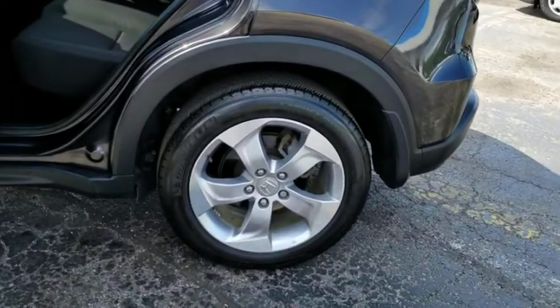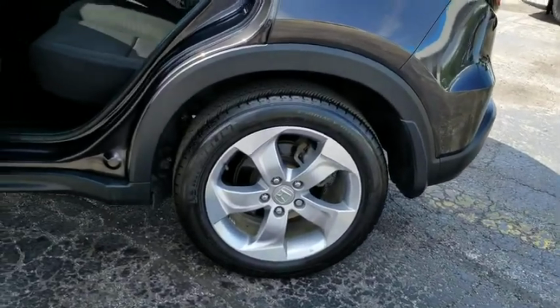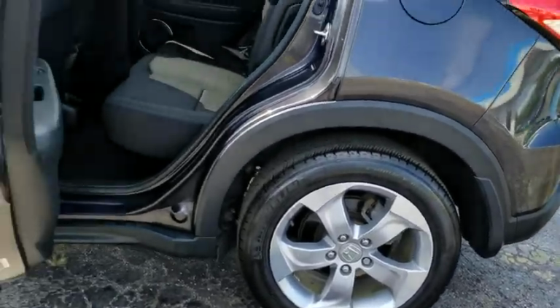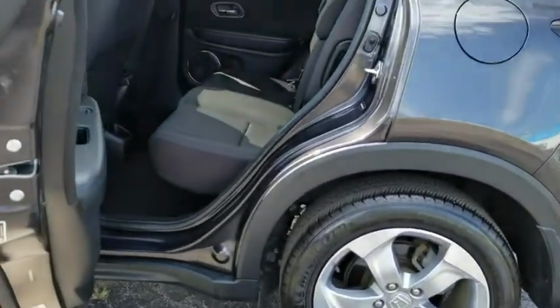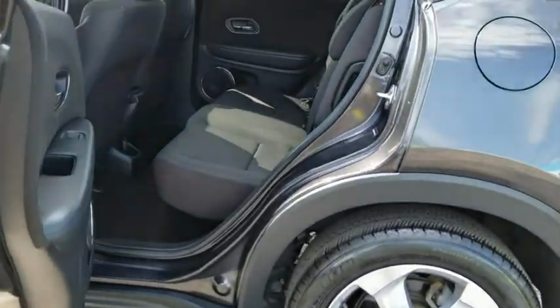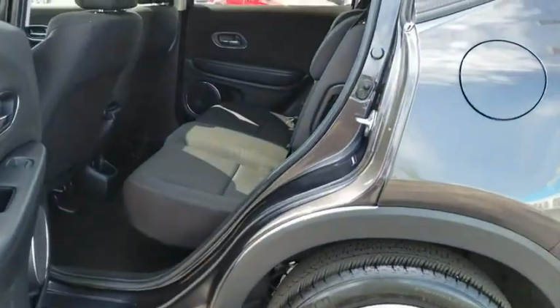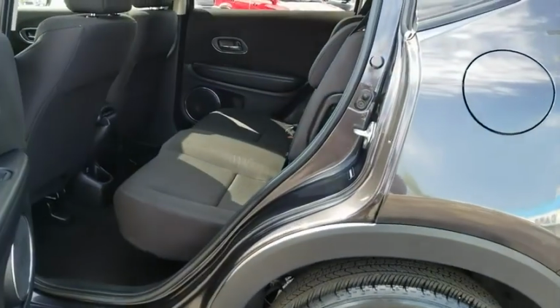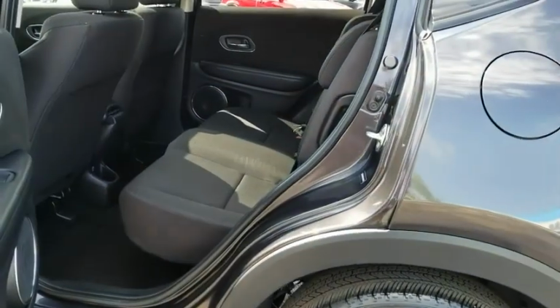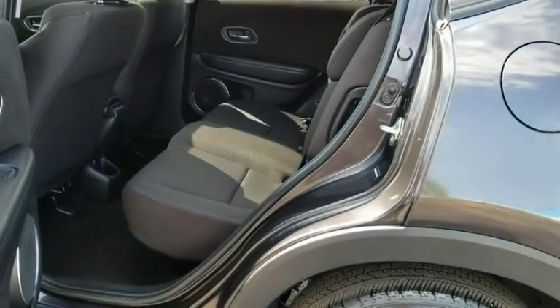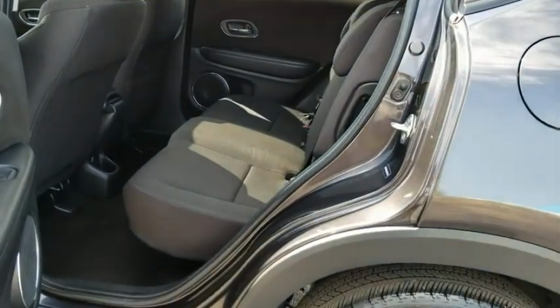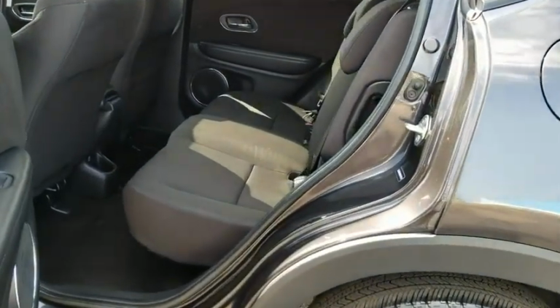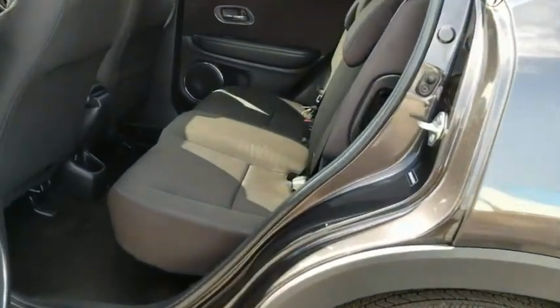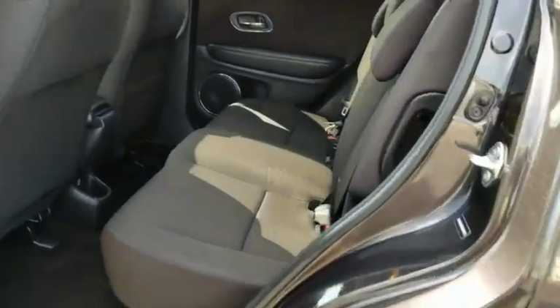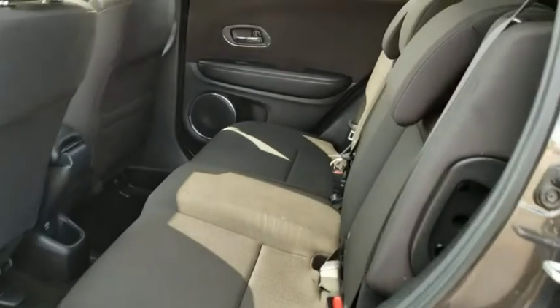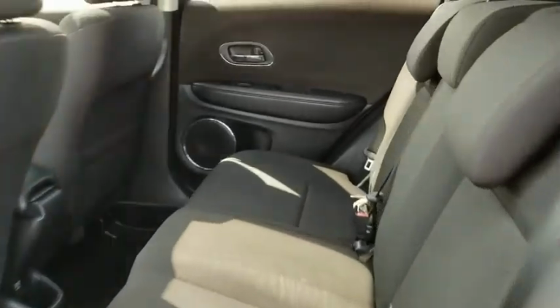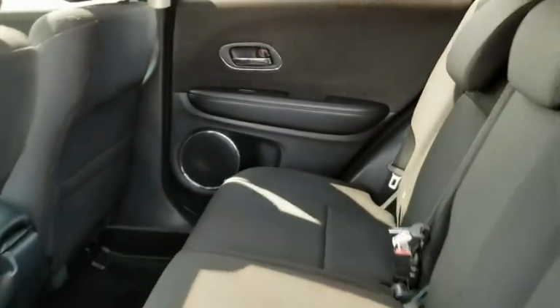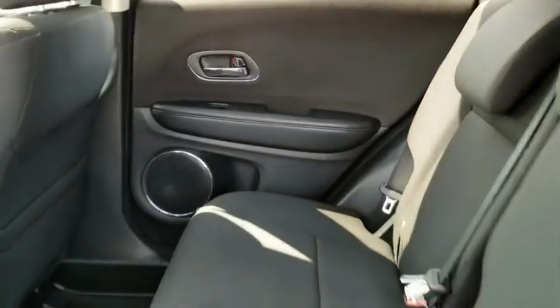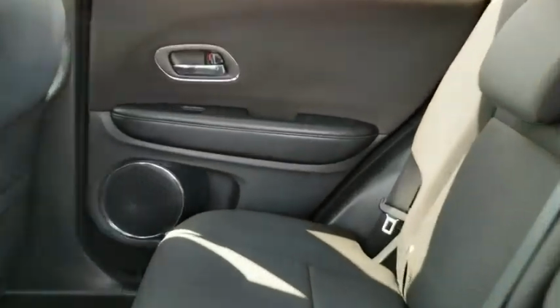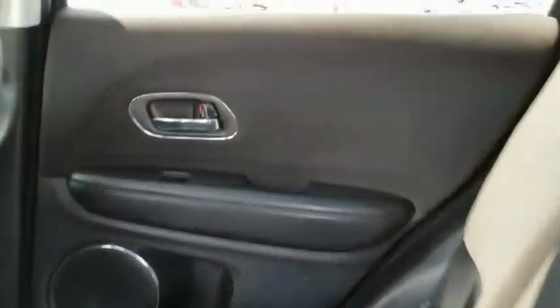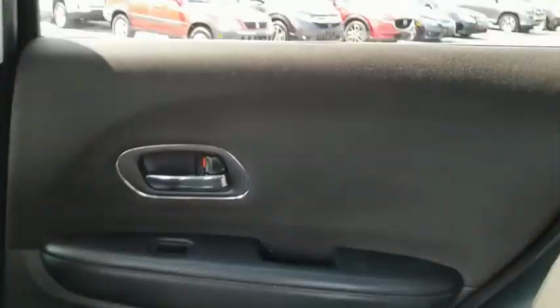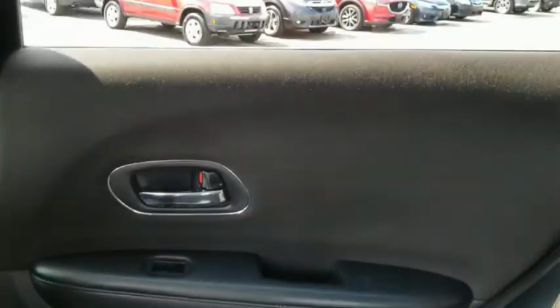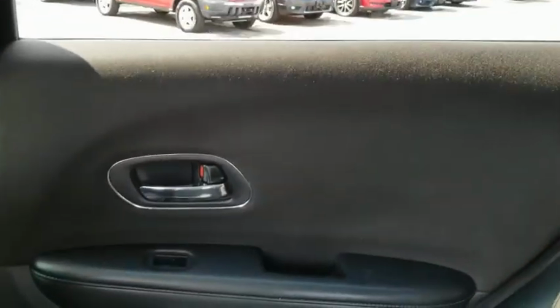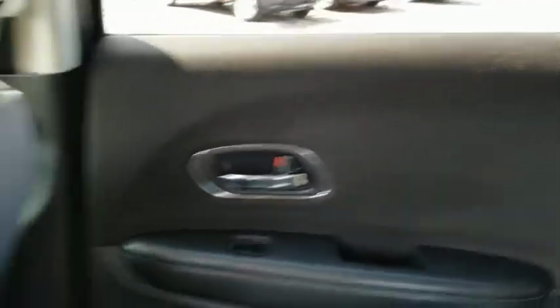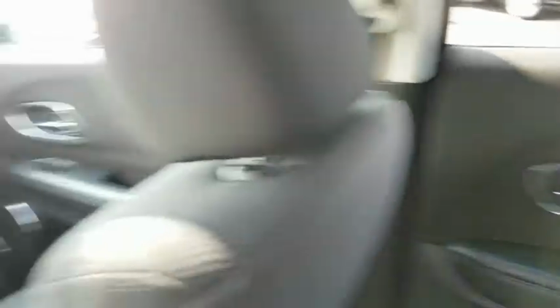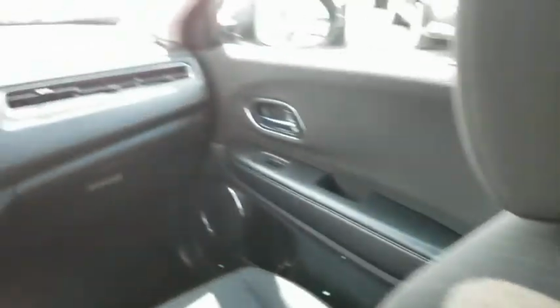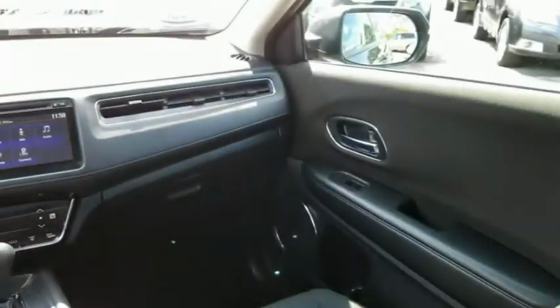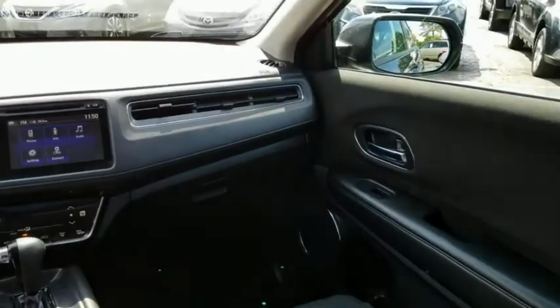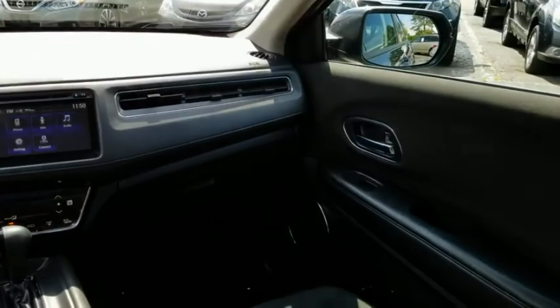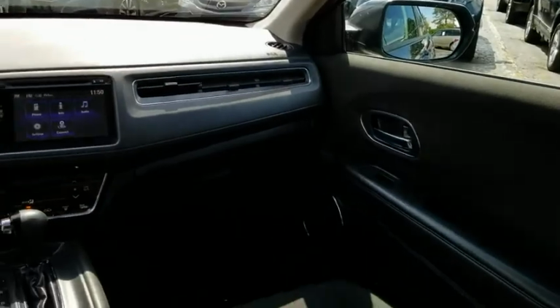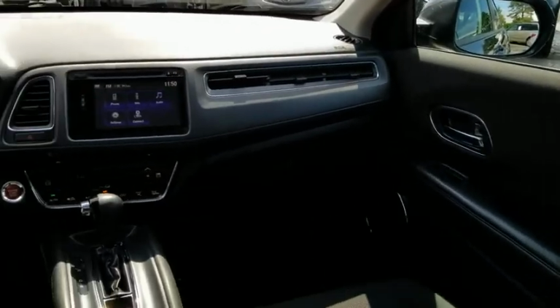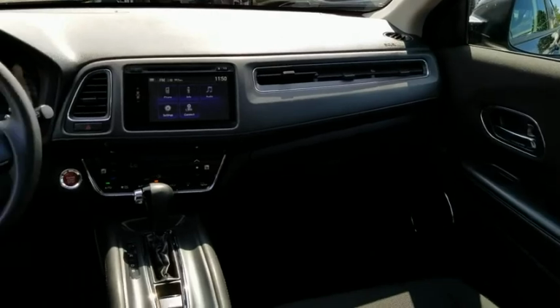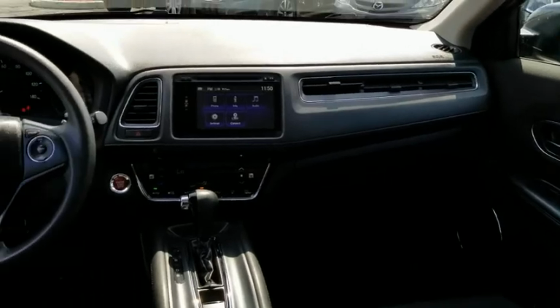Power windows, electronic stability control, security system, panic alarm, remote keyless entry, tachometer, power moonroof, brake assist, rear window wiper.